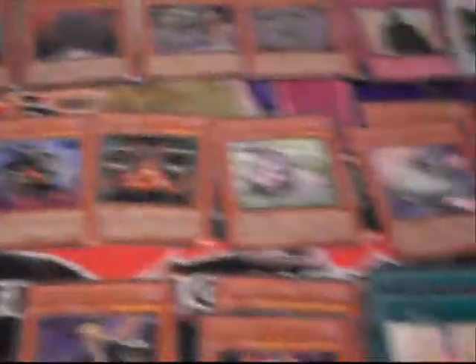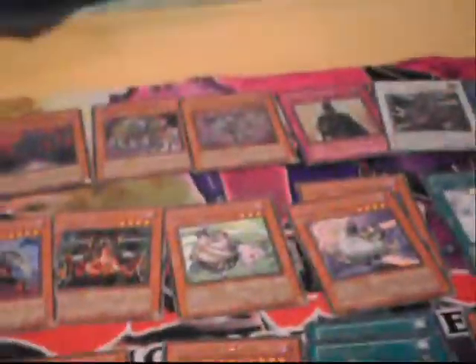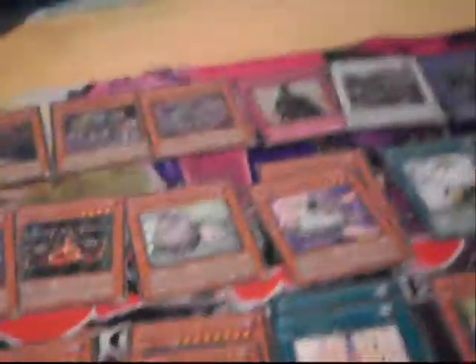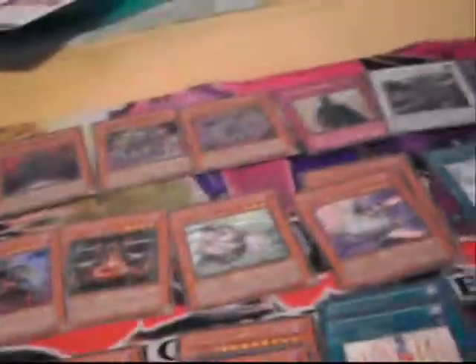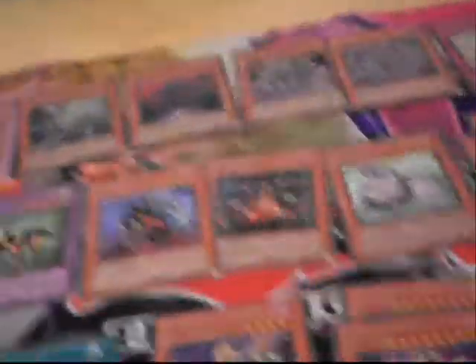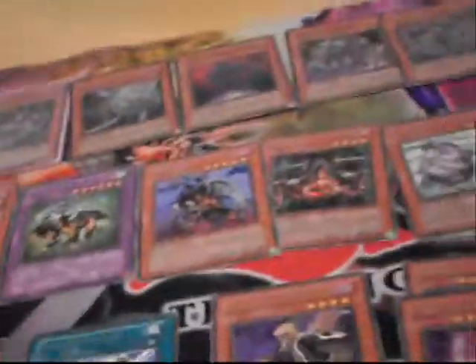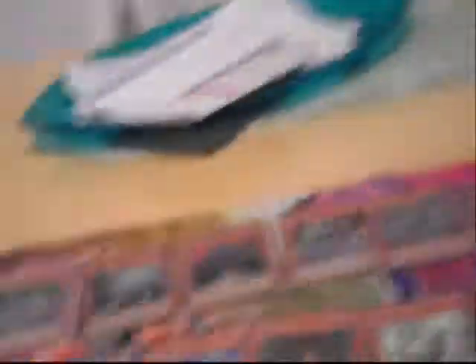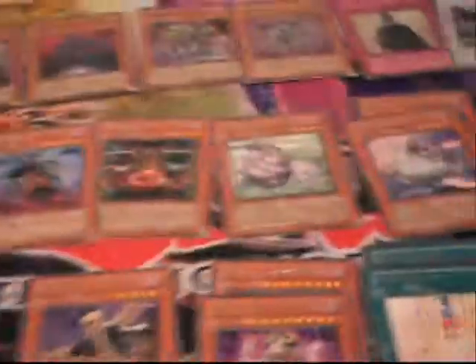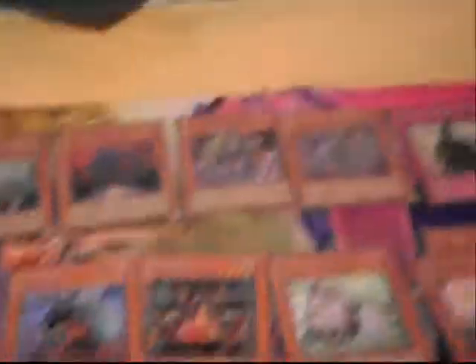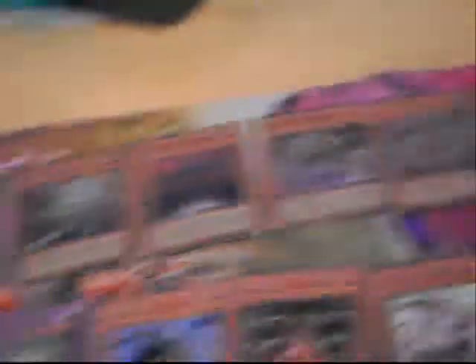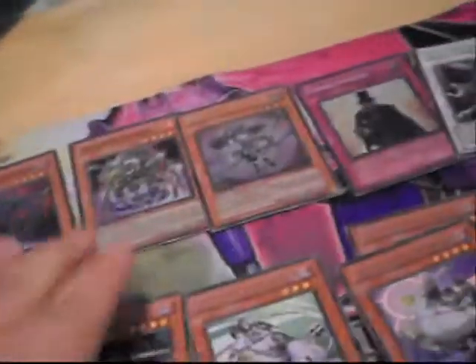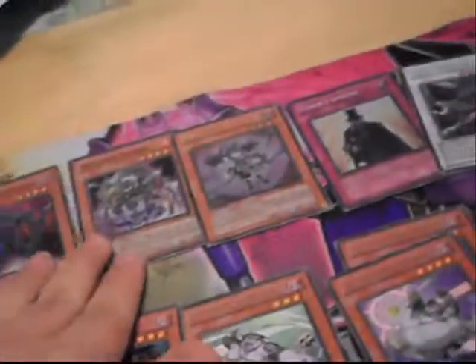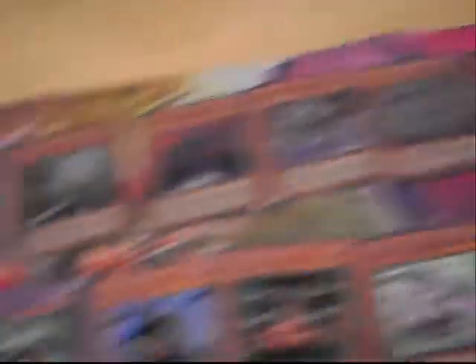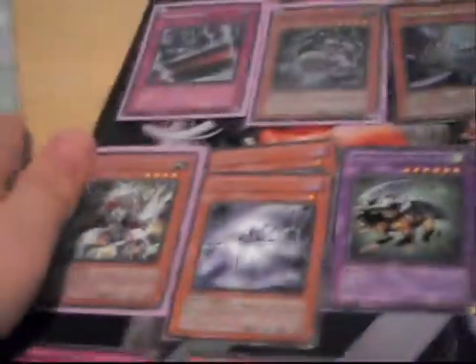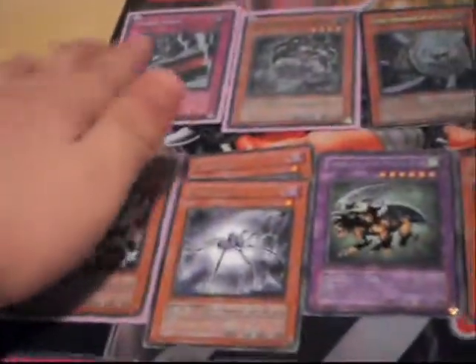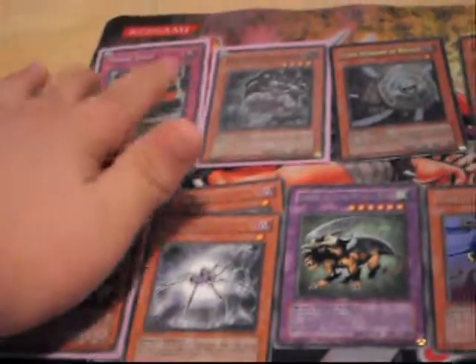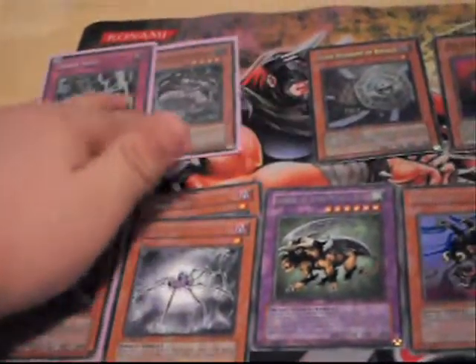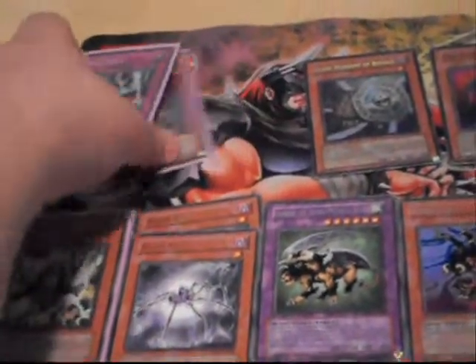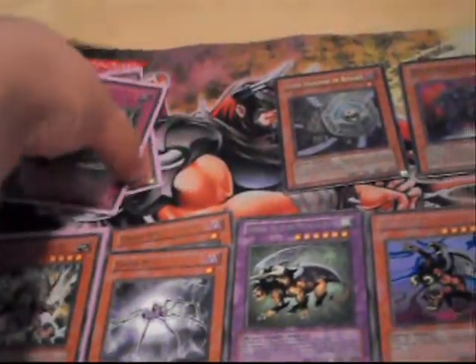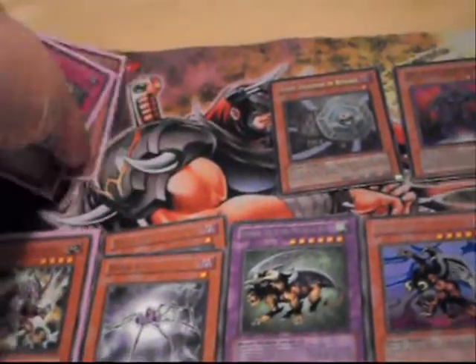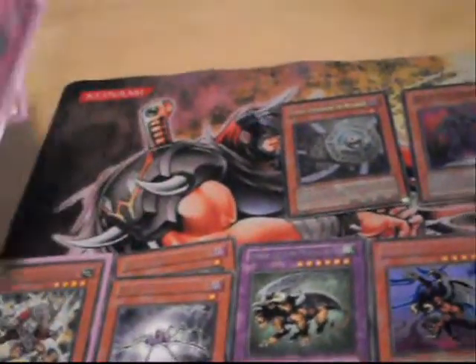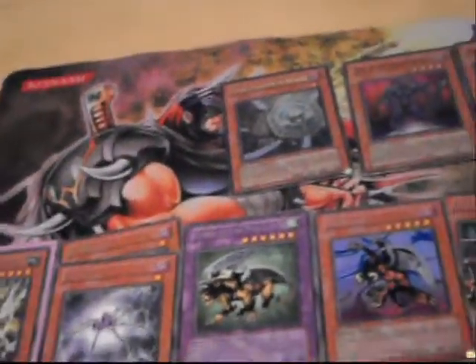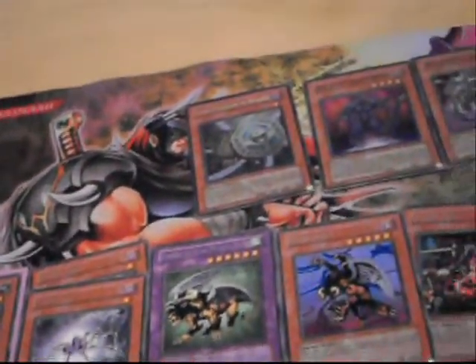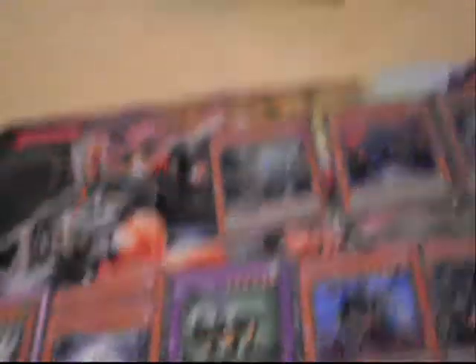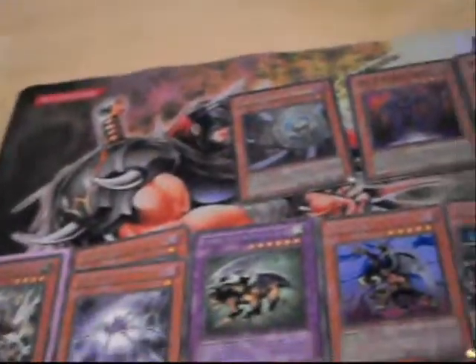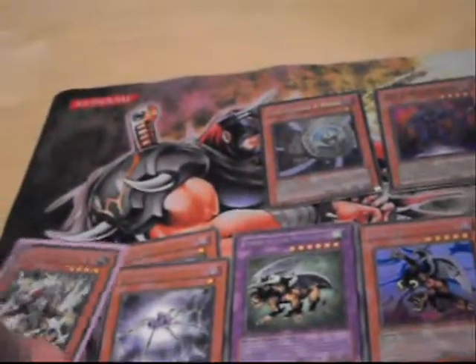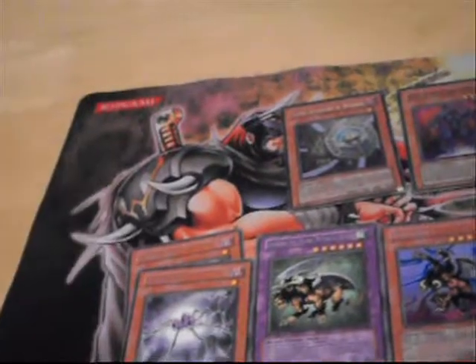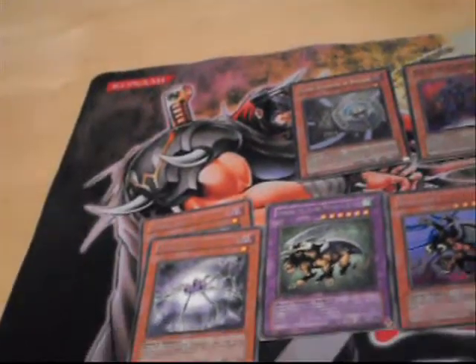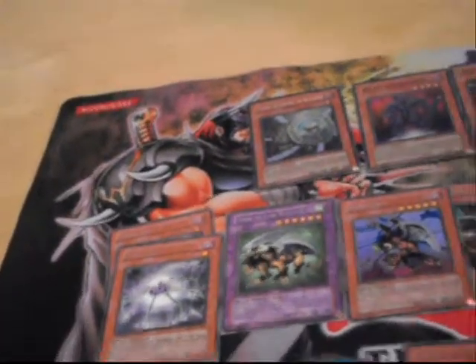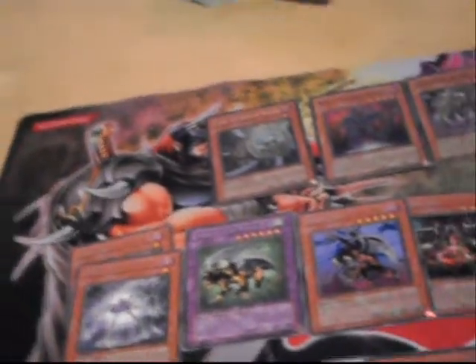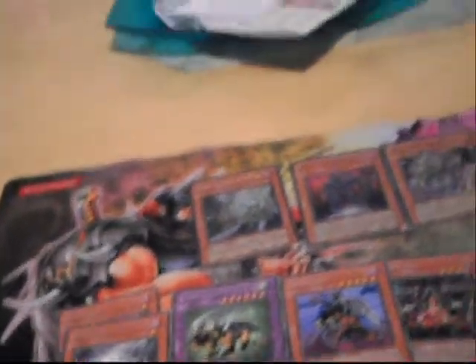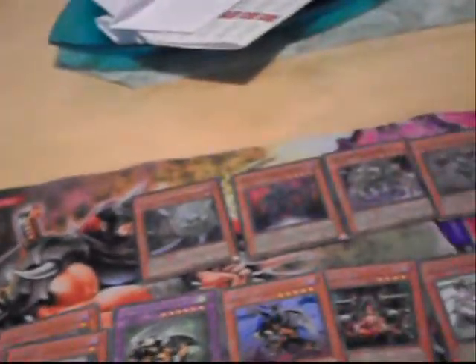If you guys want to make offers go ahead. Just let you guys know that these three cards here — the hamster, saber hole, and the double X saber Garsom — are not for trade. They're going into the next saber deck I'm making.